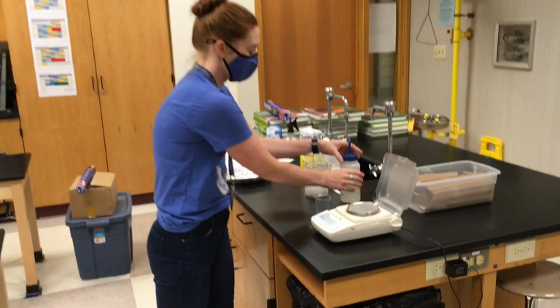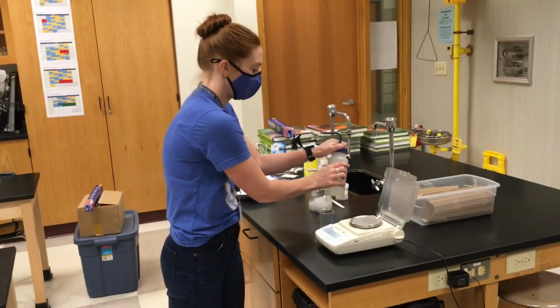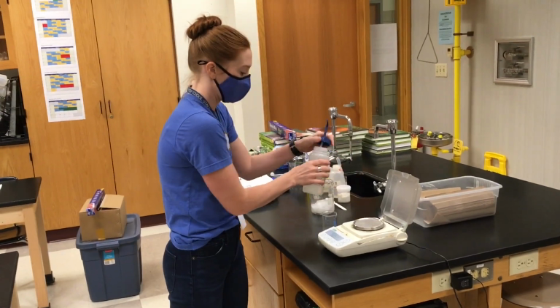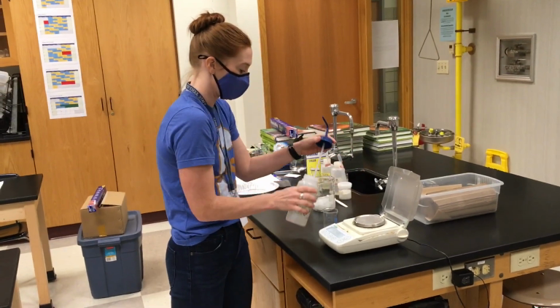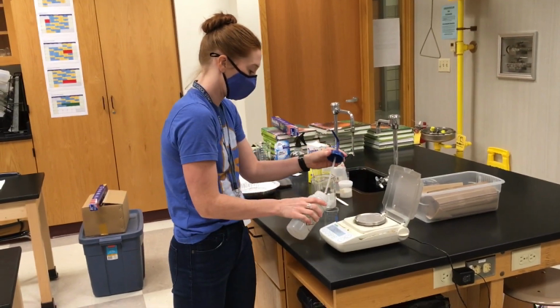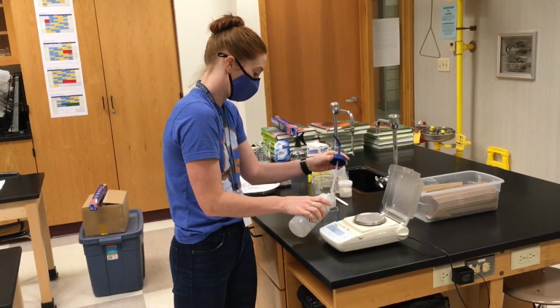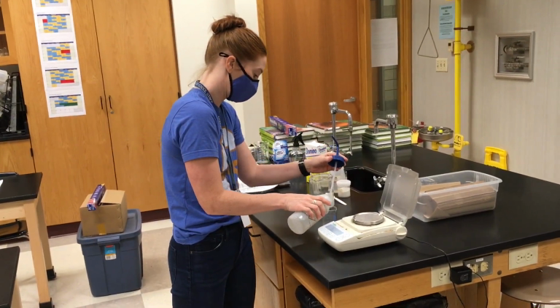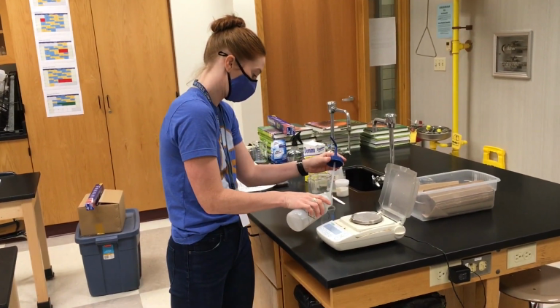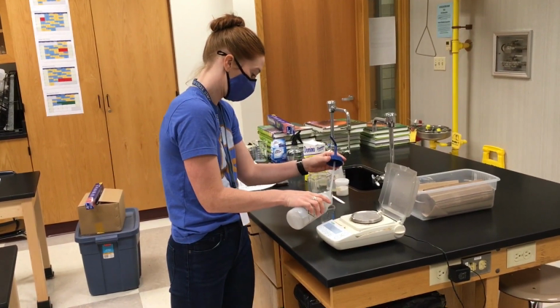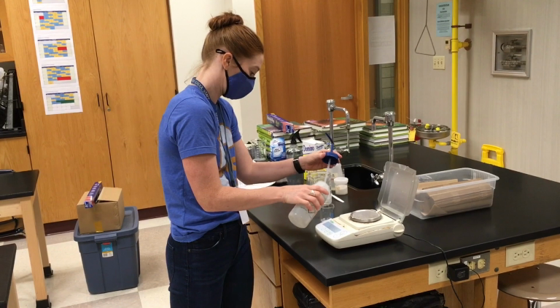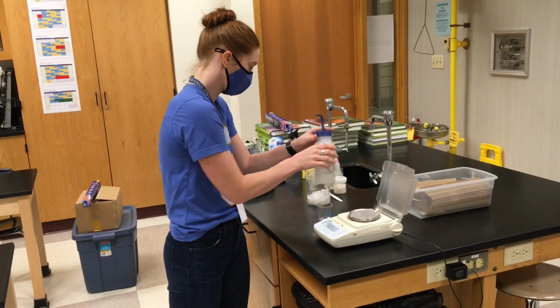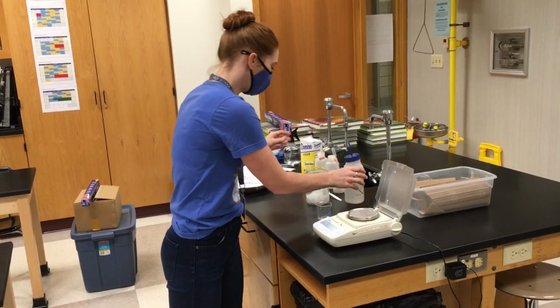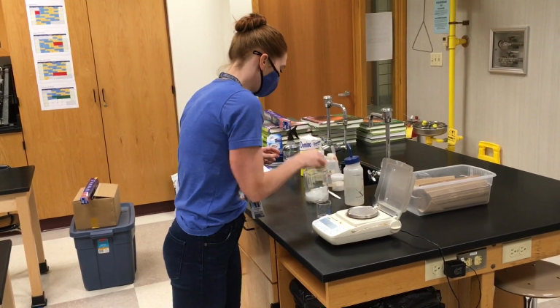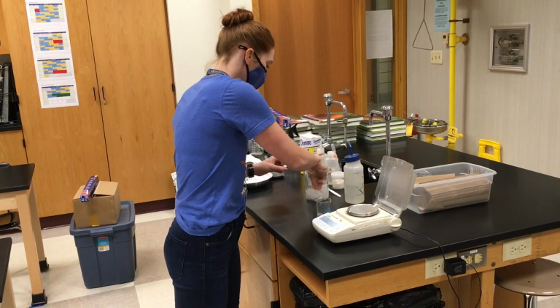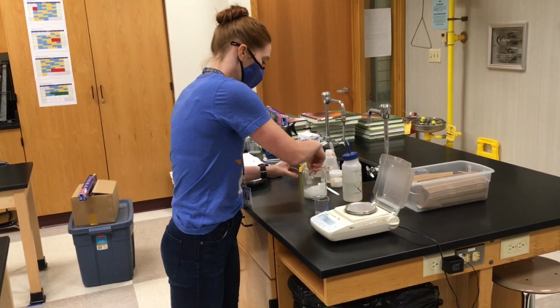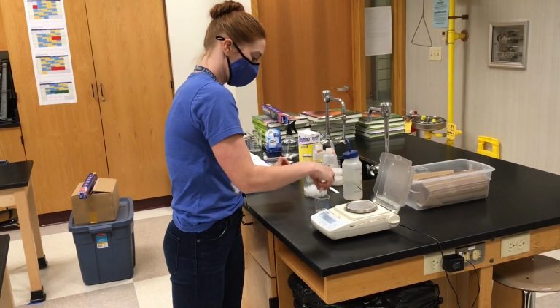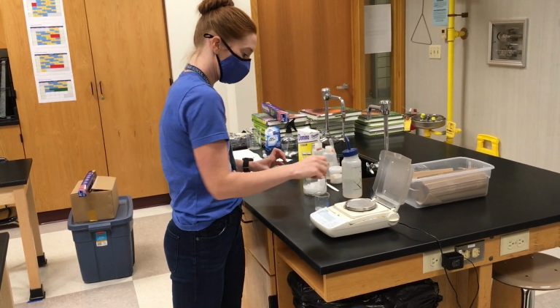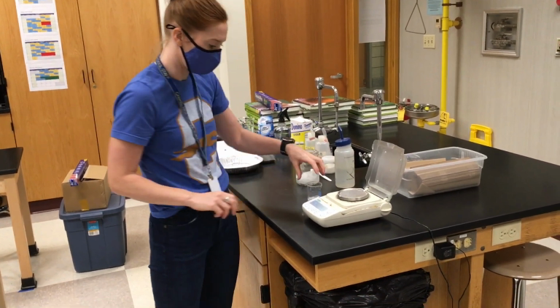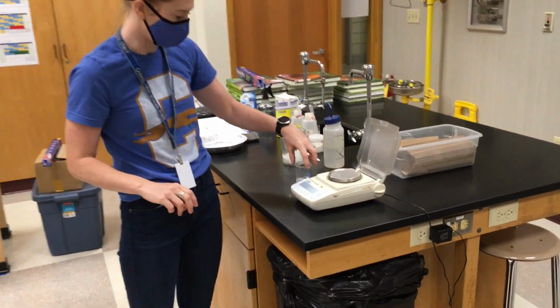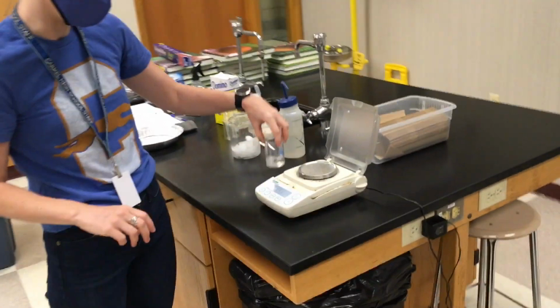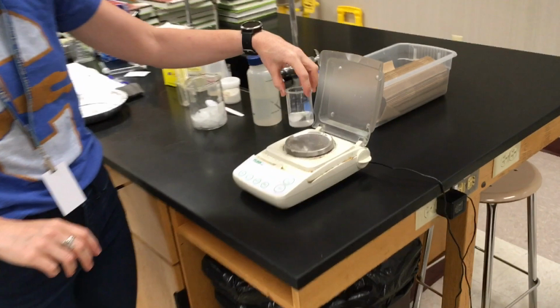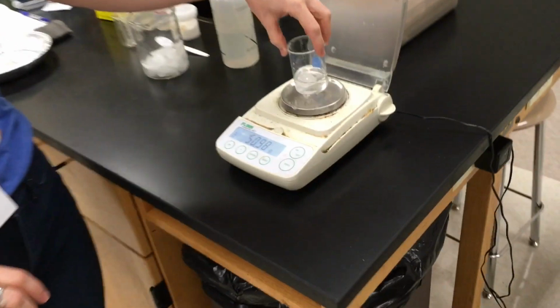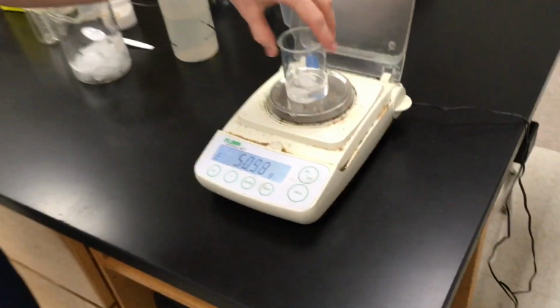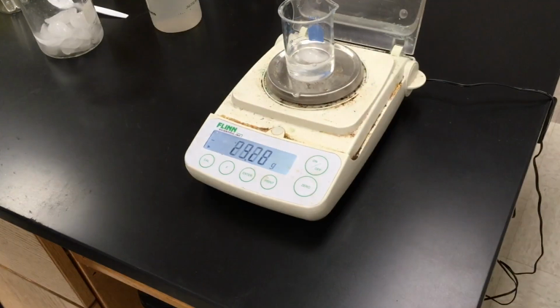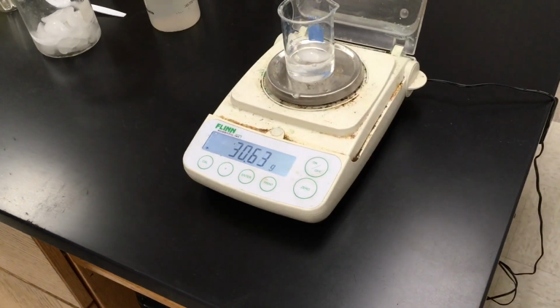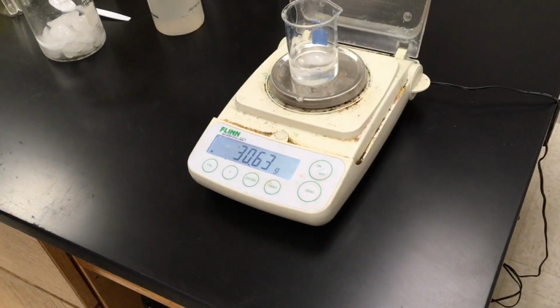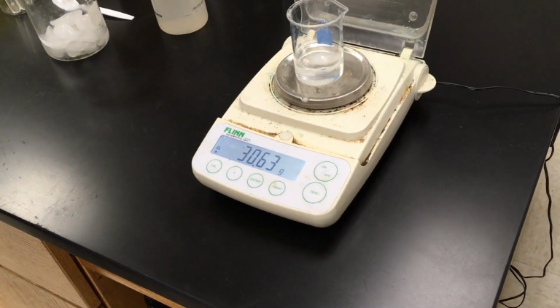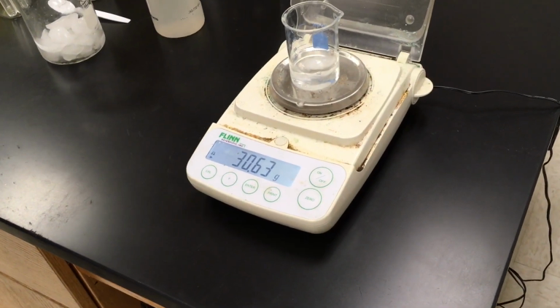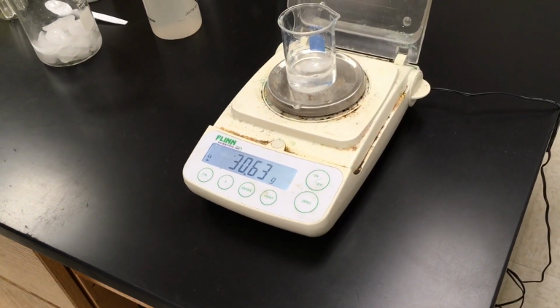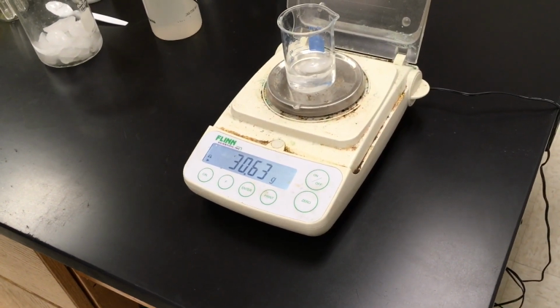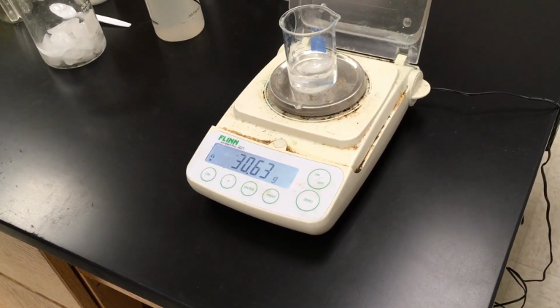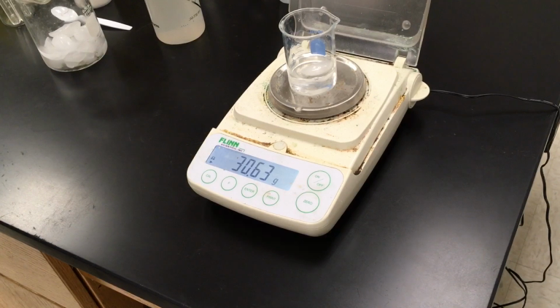I'm going to add a little bit of distilled water and an ice cube and put it back on the balance to see what the mass of just the ice and water is. And we're going to see that it's 30.63 grams.